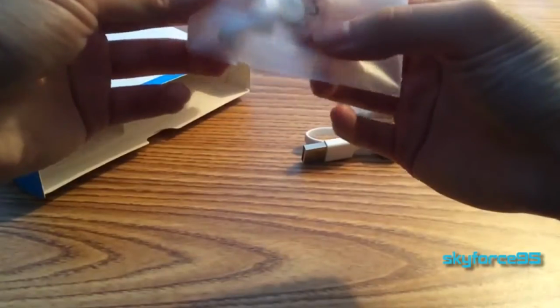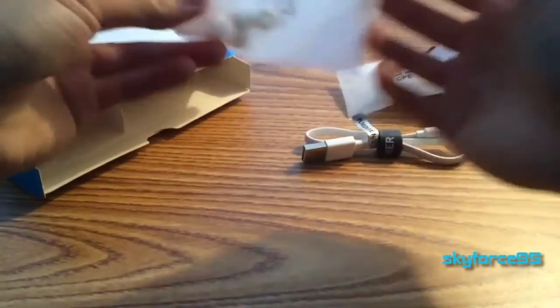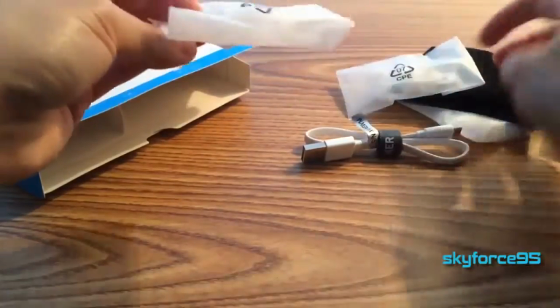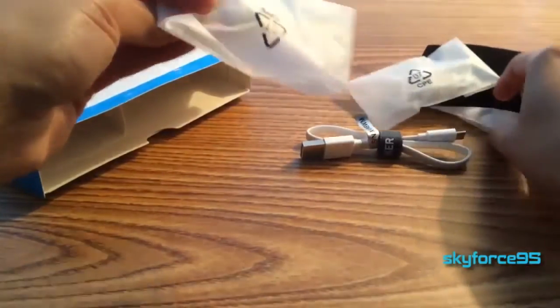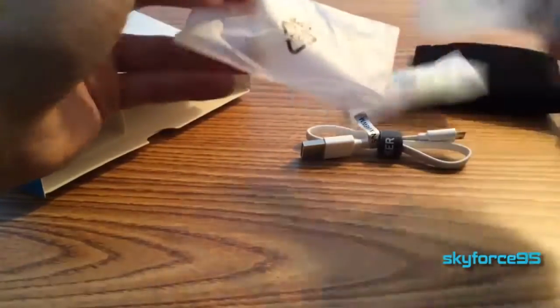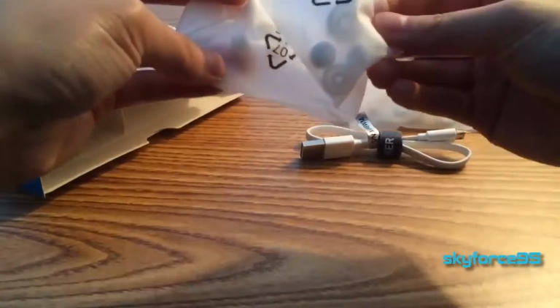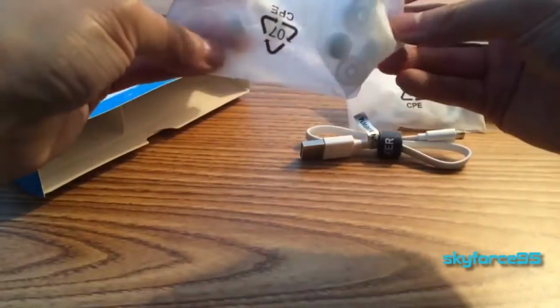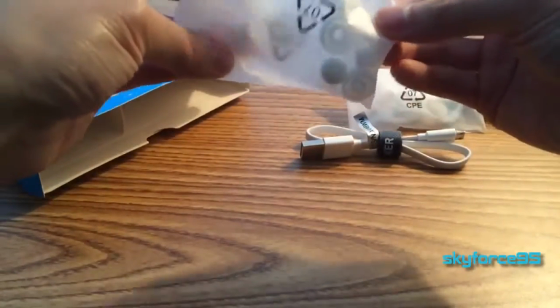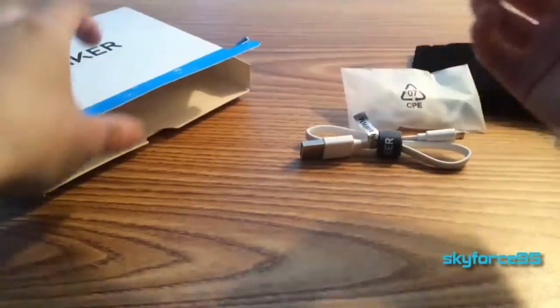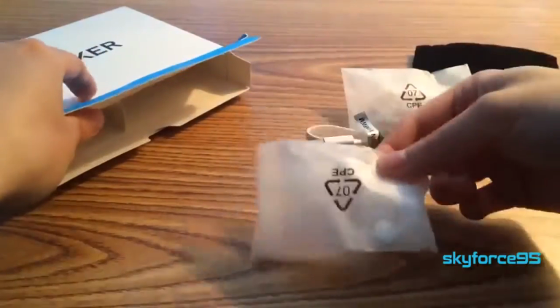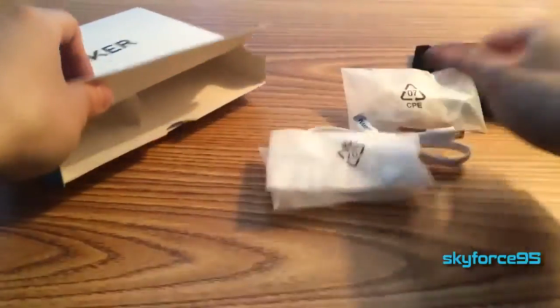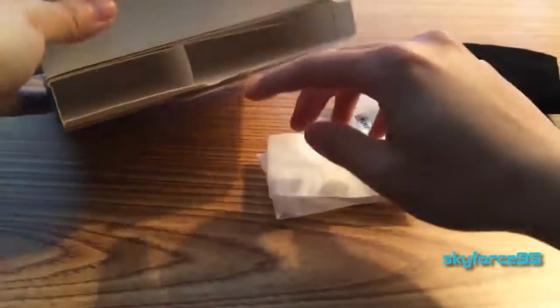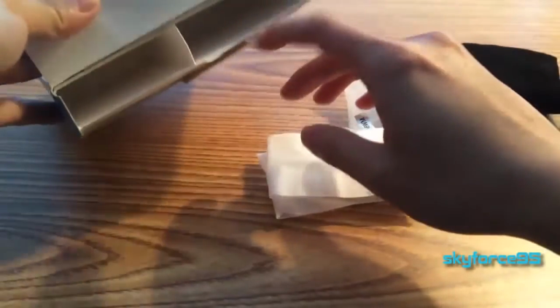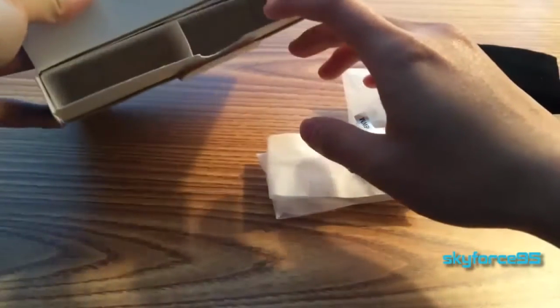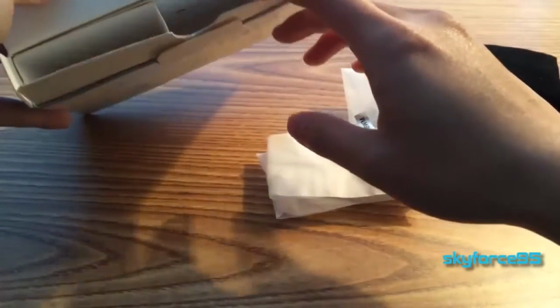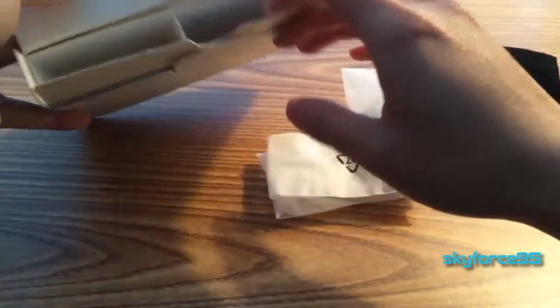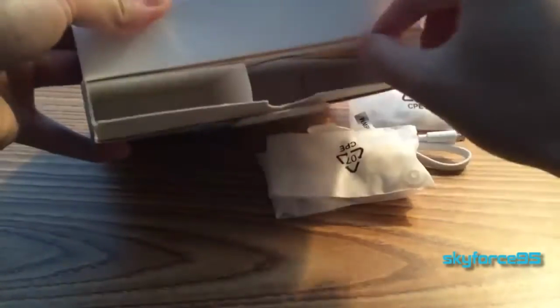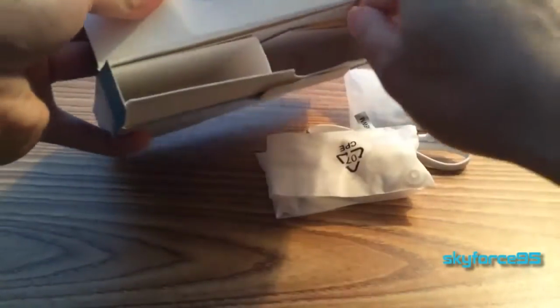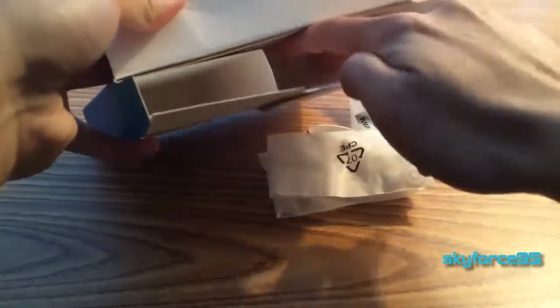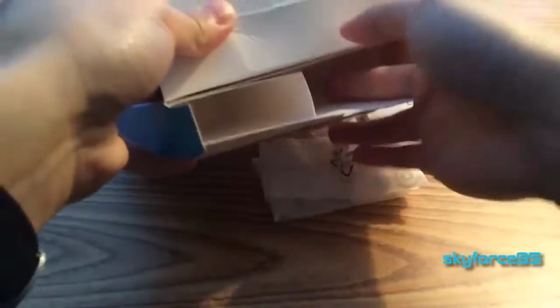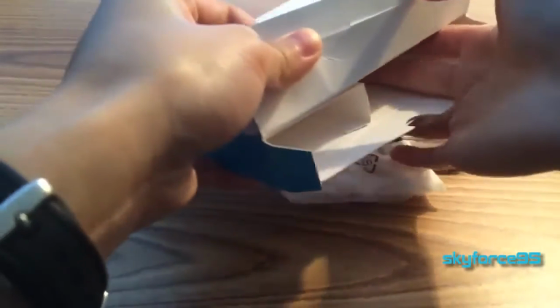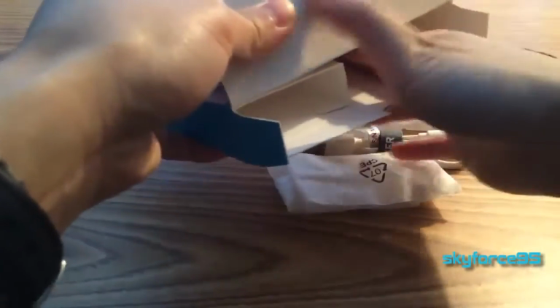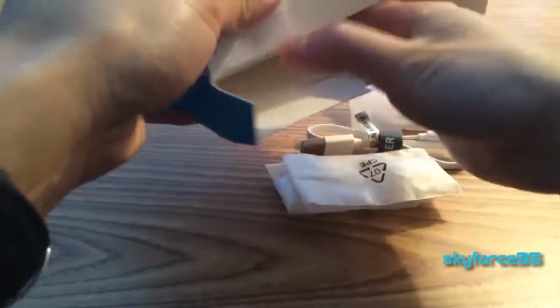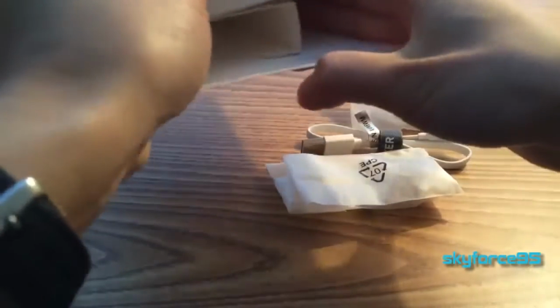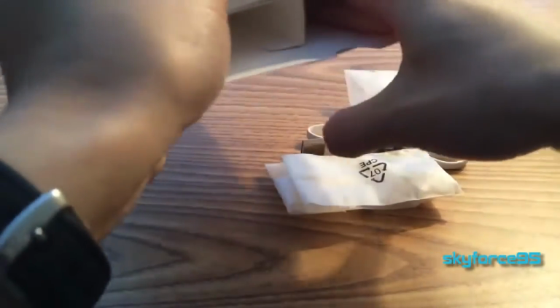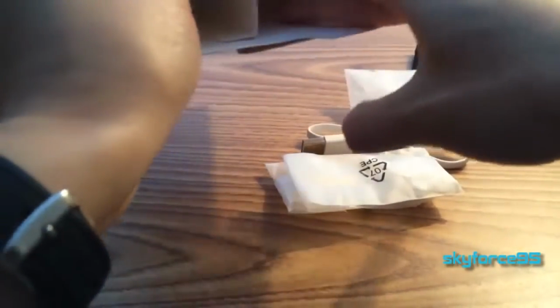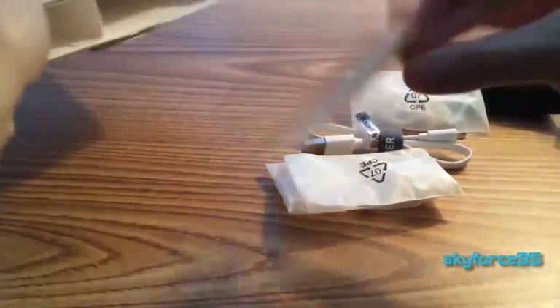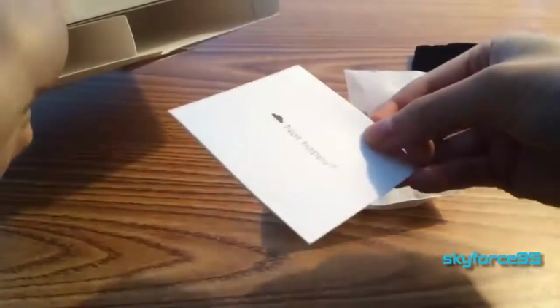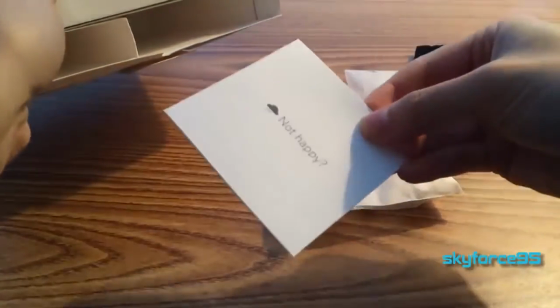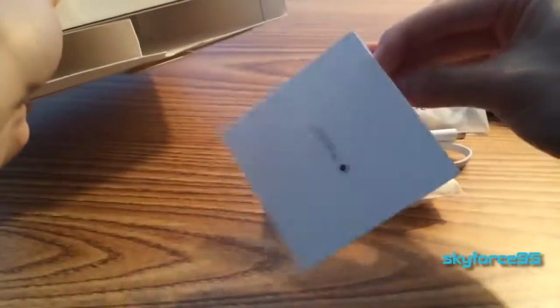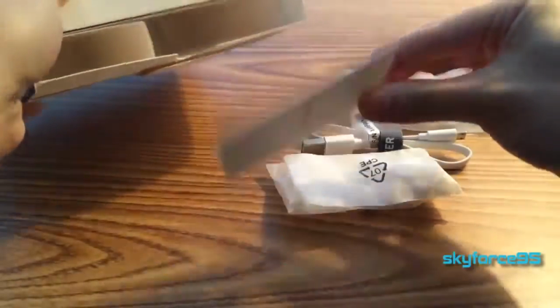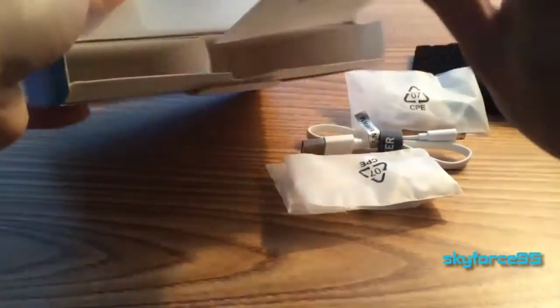We have even more earbuds, it looks like. They give you a wide assortment of sizes, which is good. And I believe this is the feedback card, as usual. There we go — feedback card.